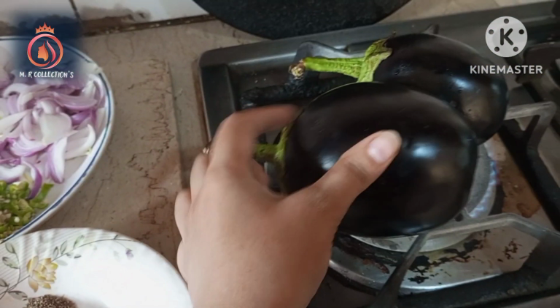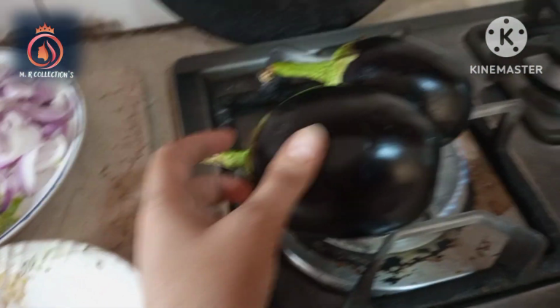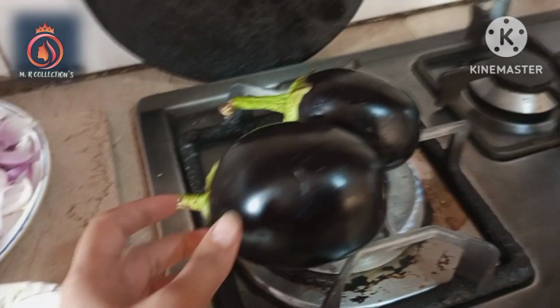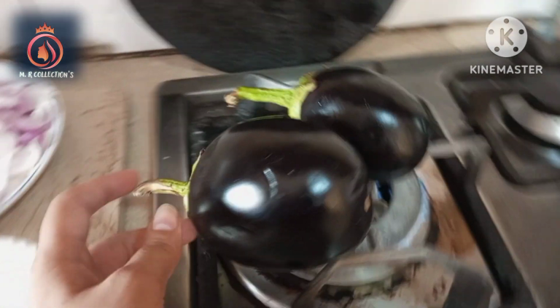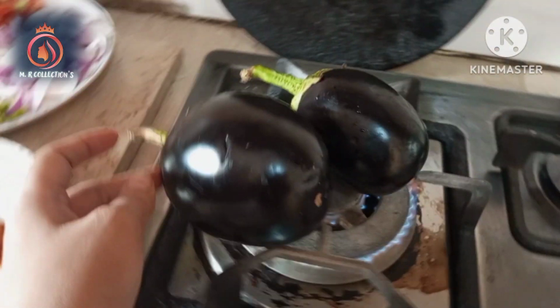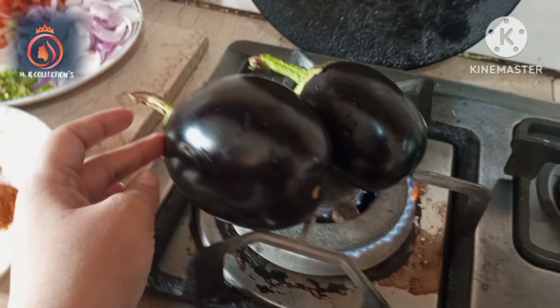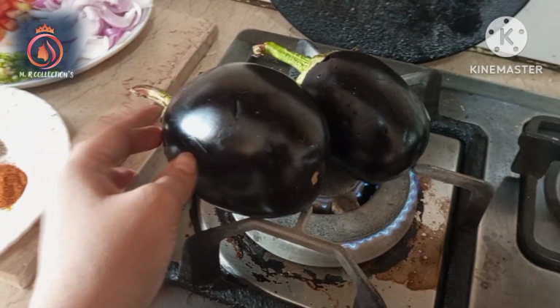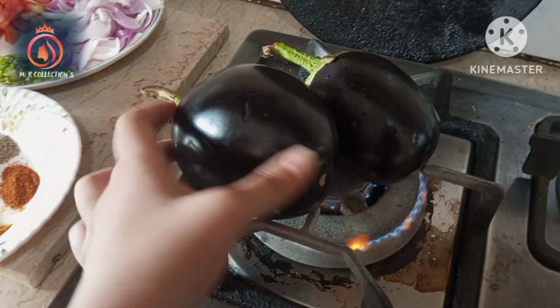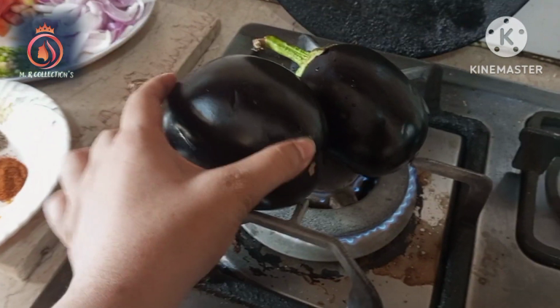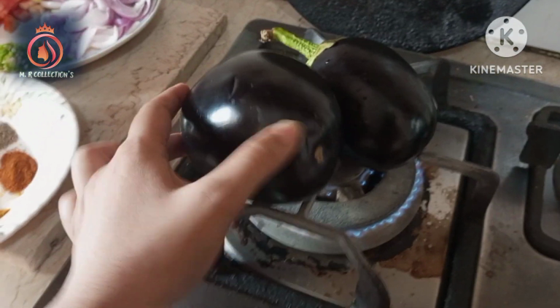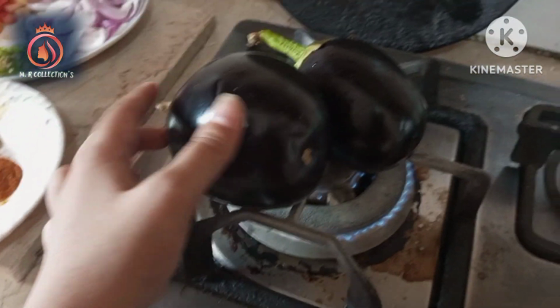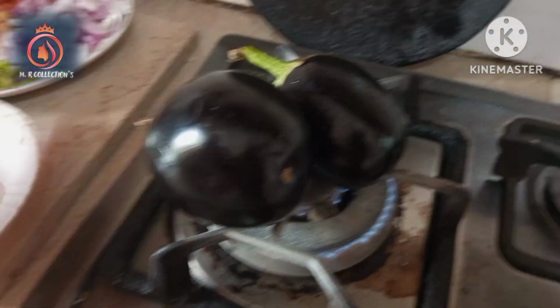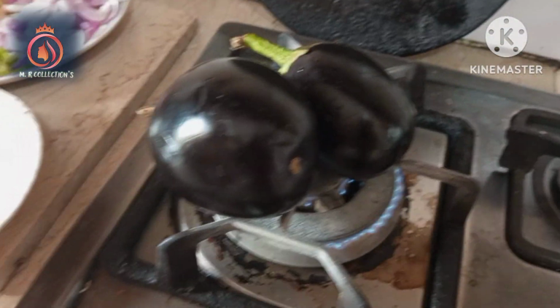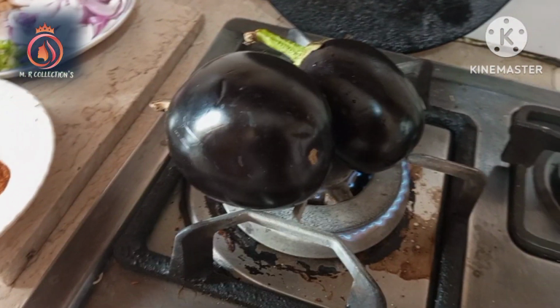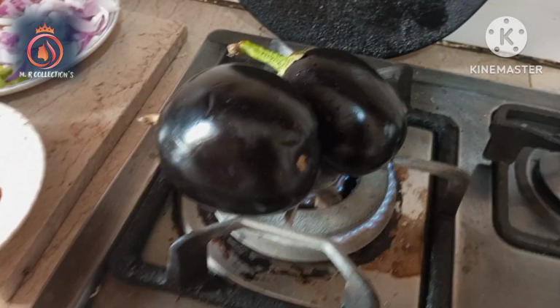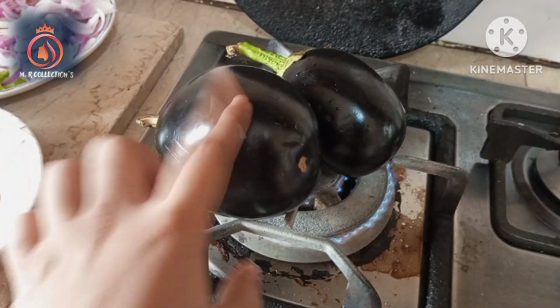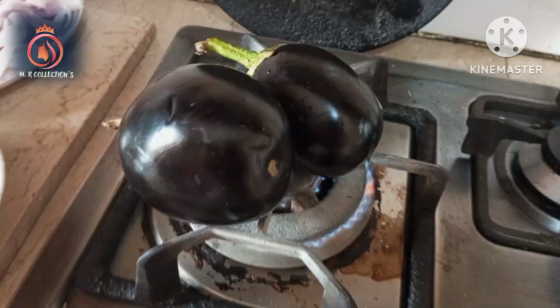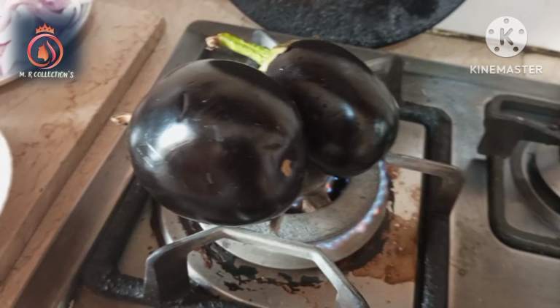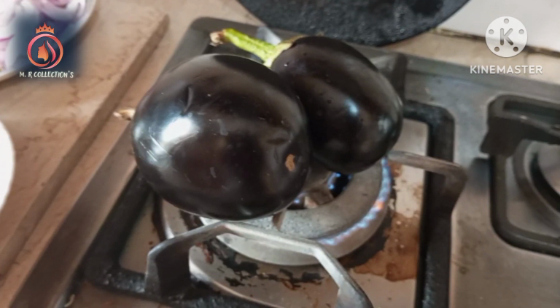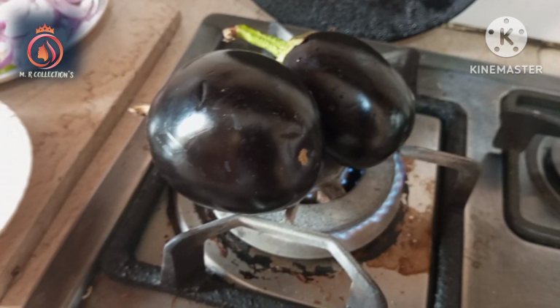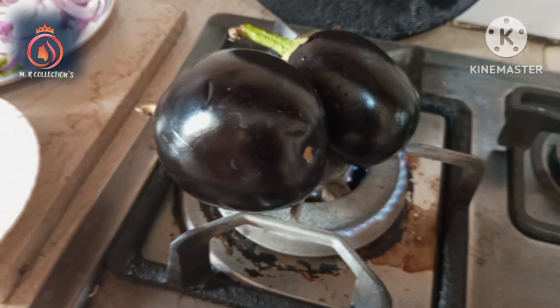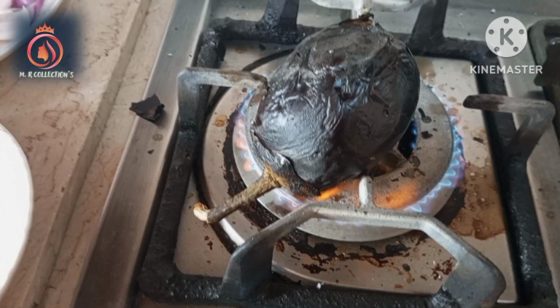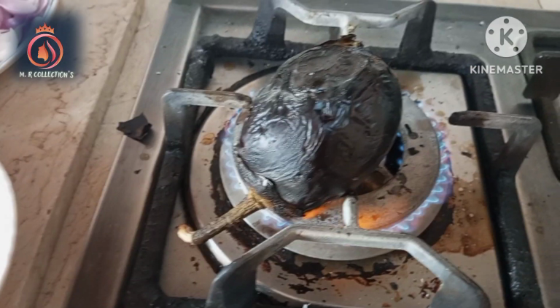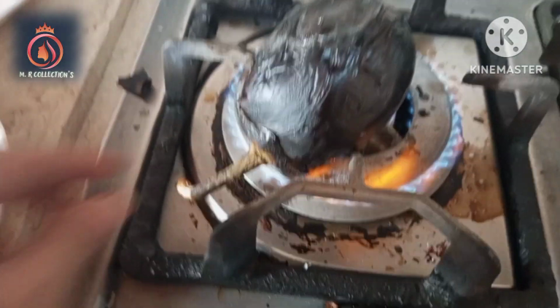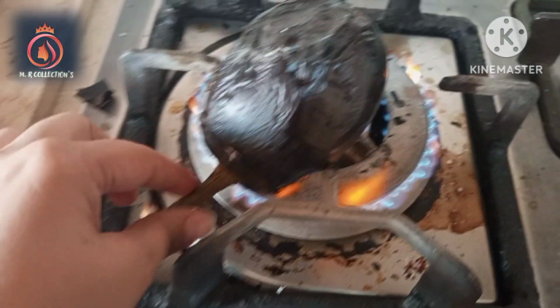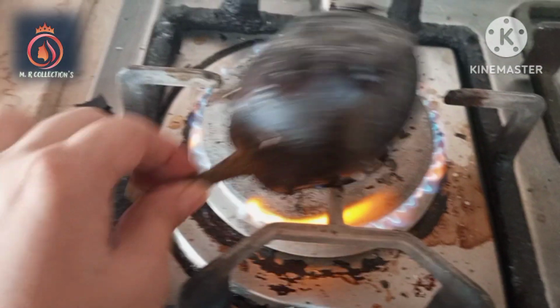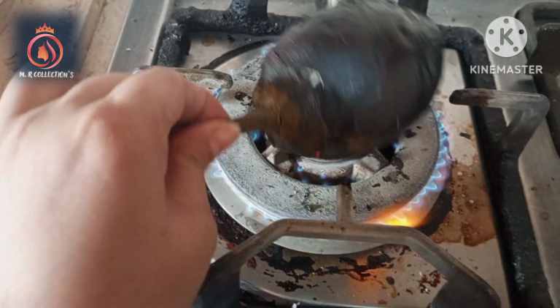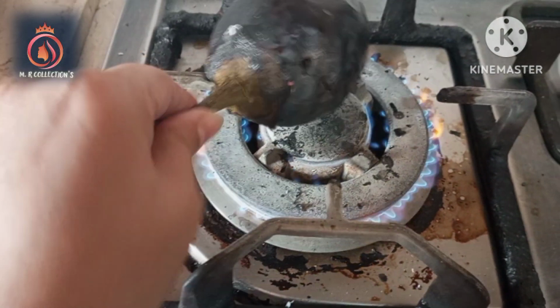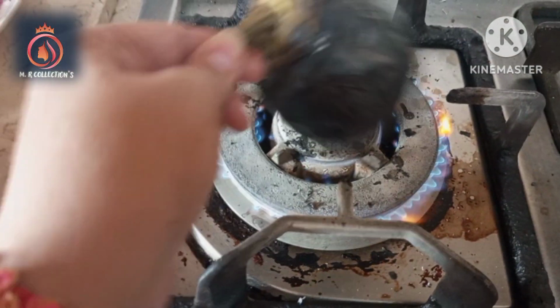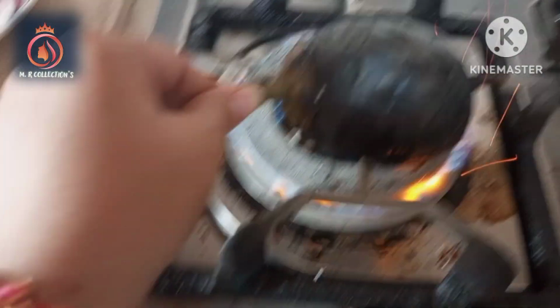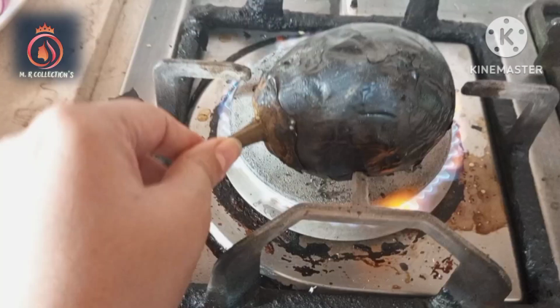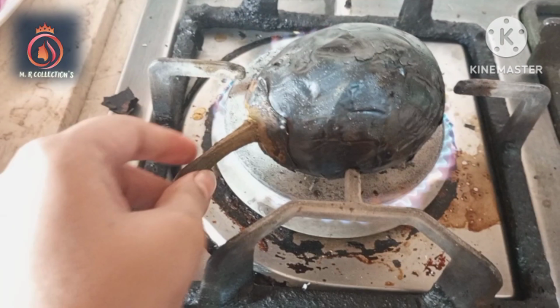You know that this is a little problem, so it will be a little tight. I will show you how. Look at this — the bangal is completely dry.